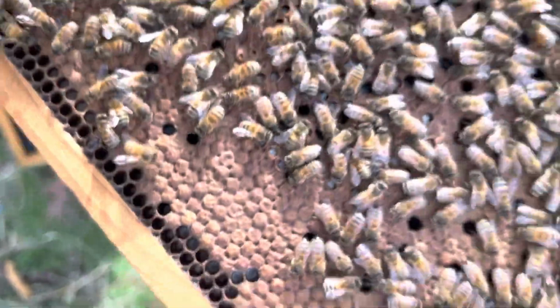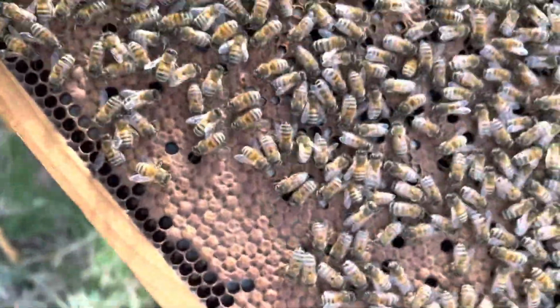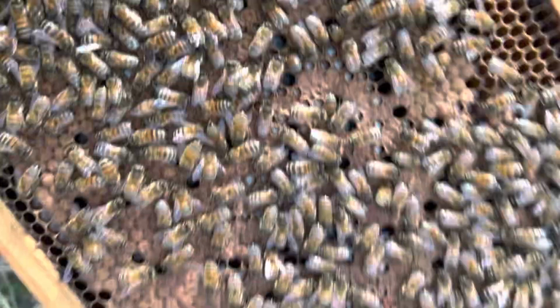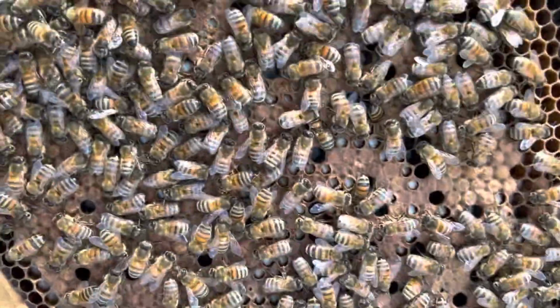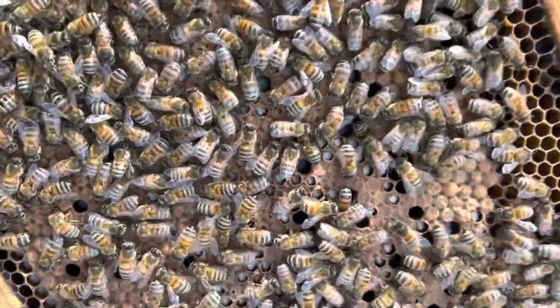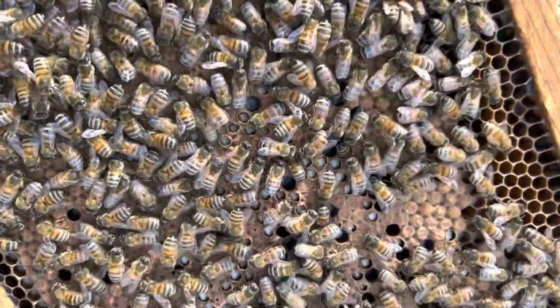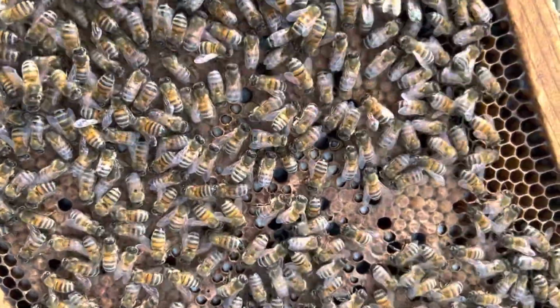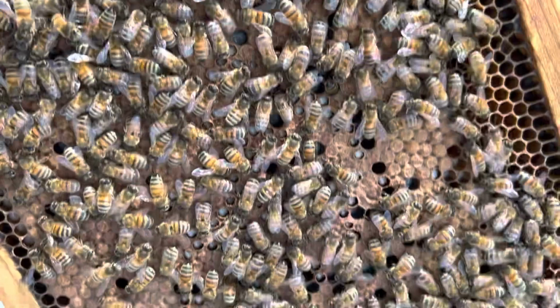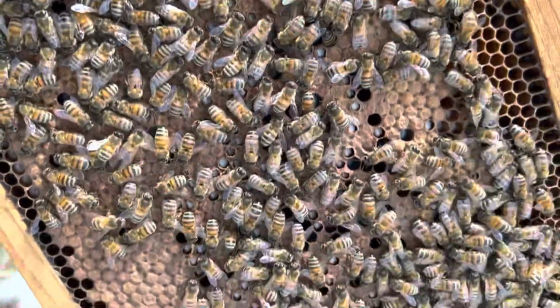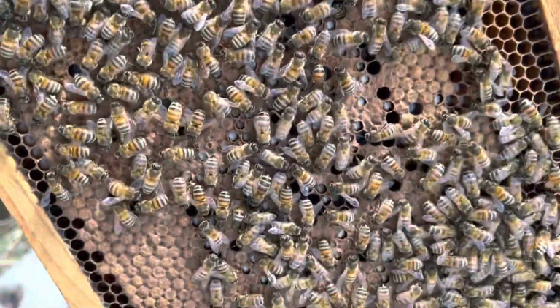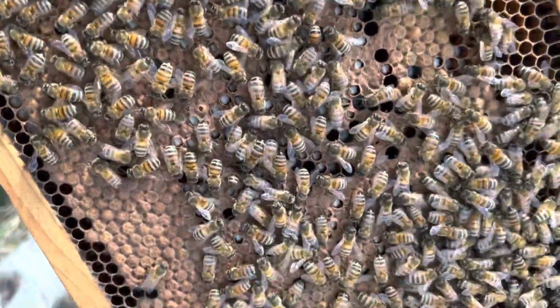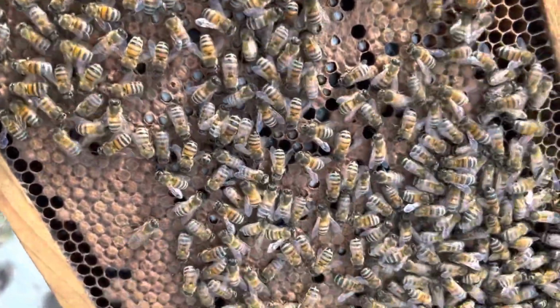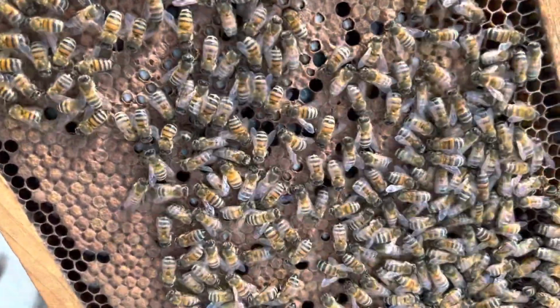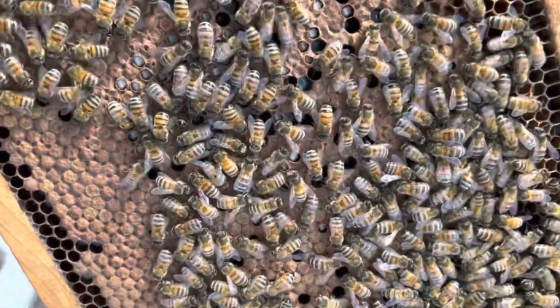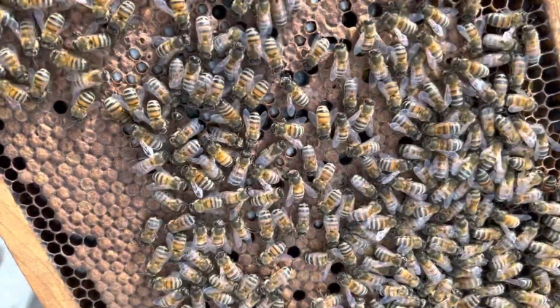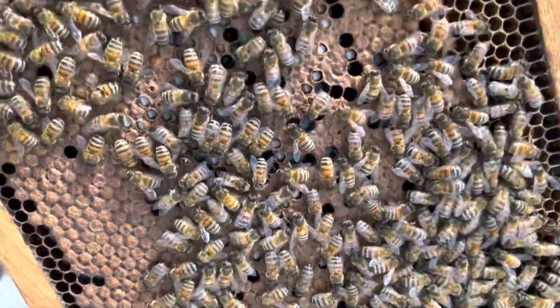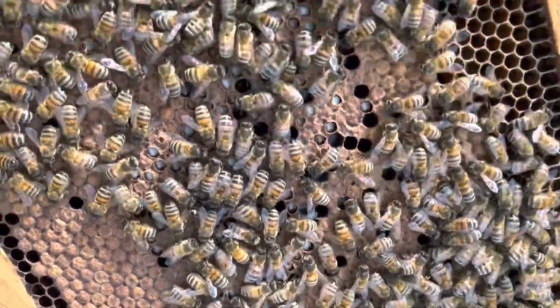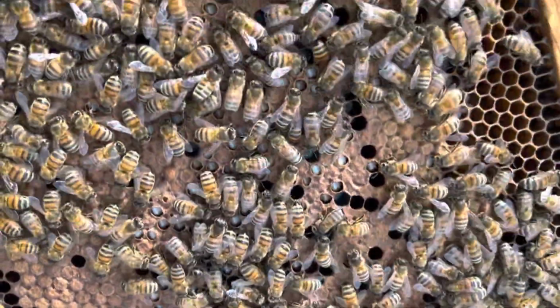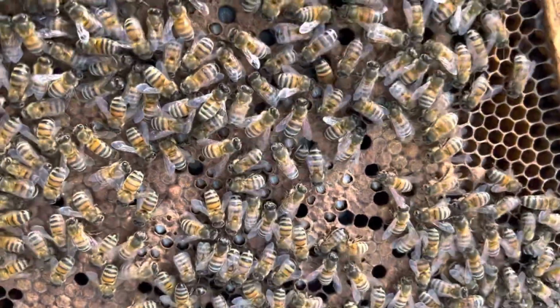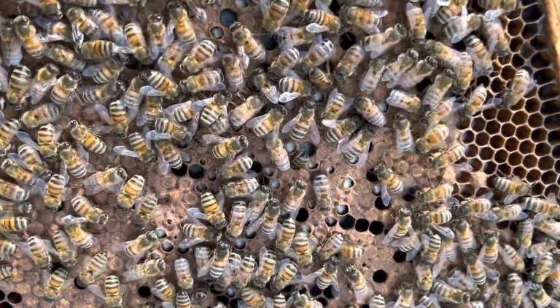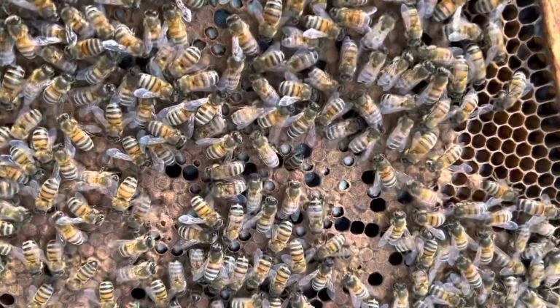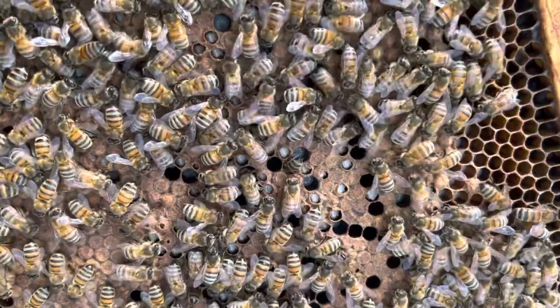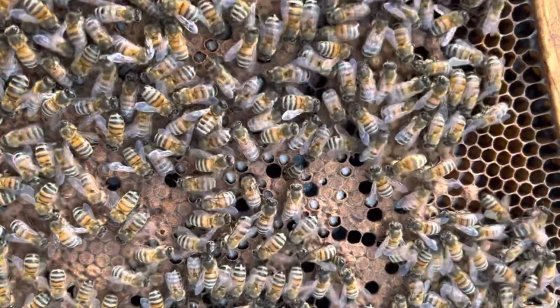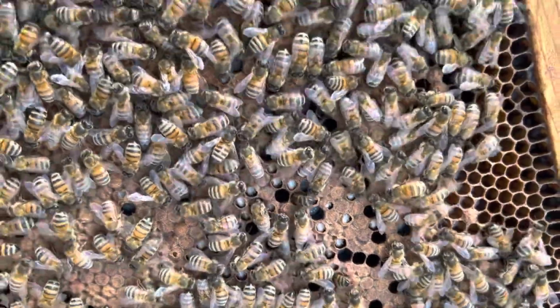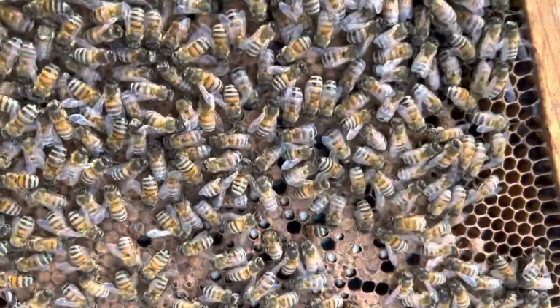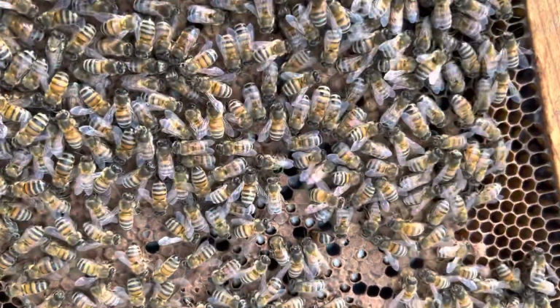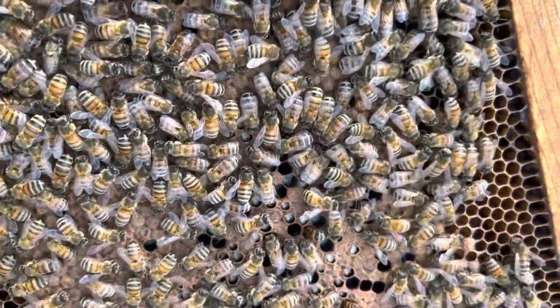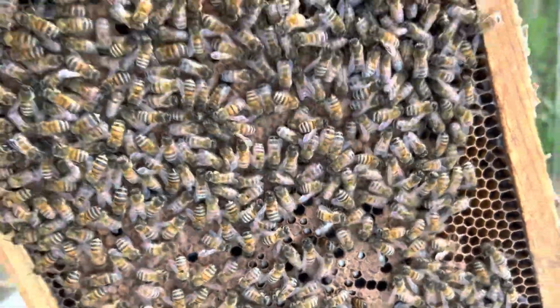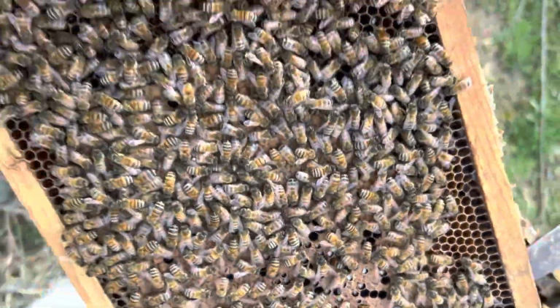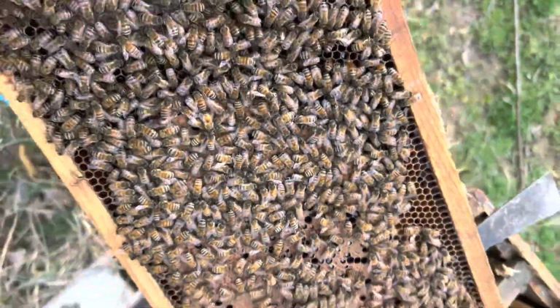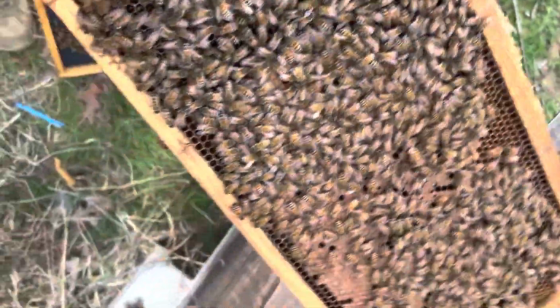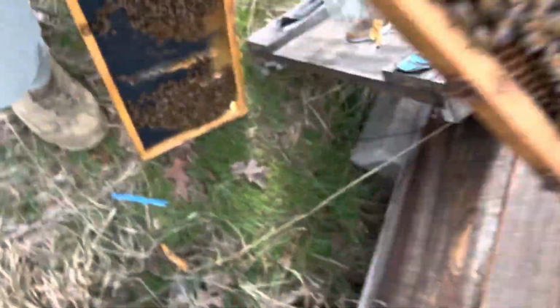Move on back, bees. Tell me if that's wax moth larvae. Uncapping and recapping behavior.